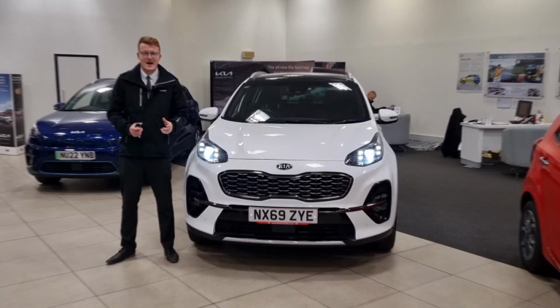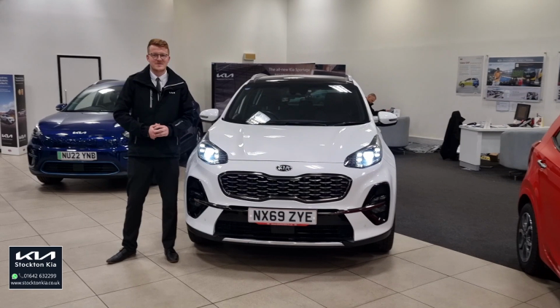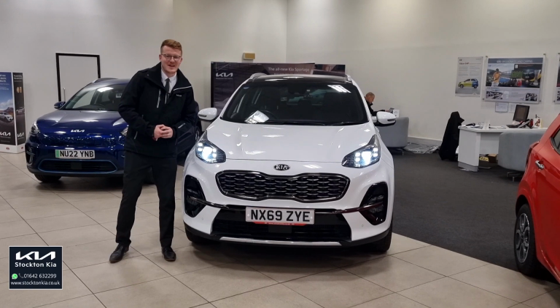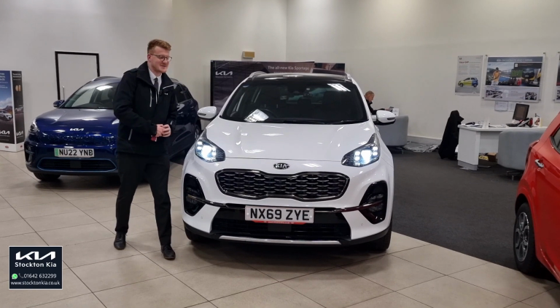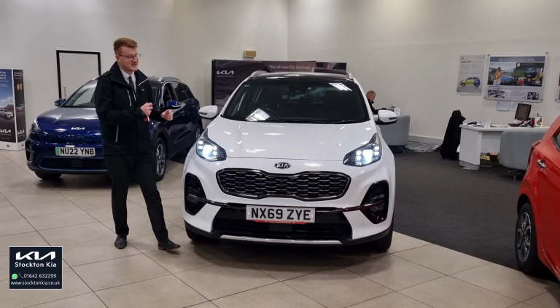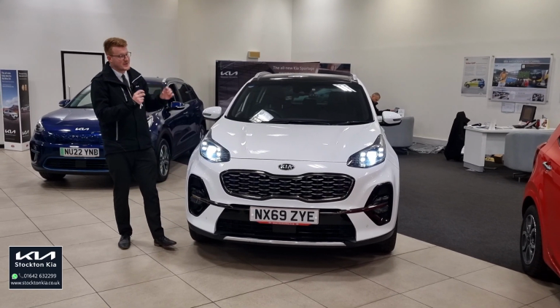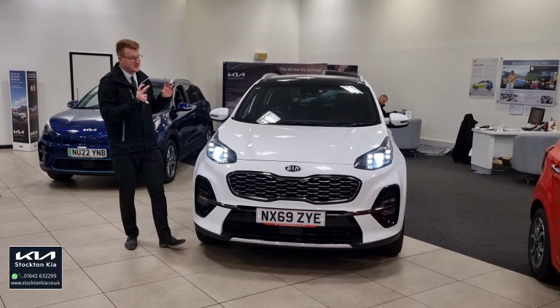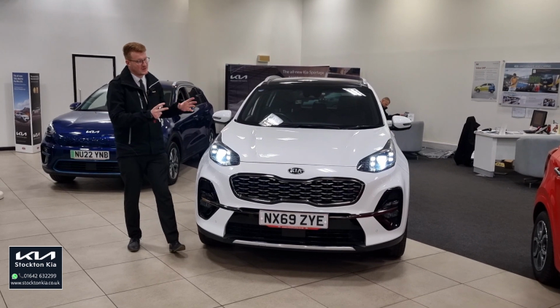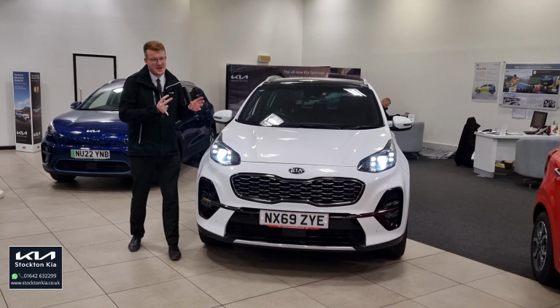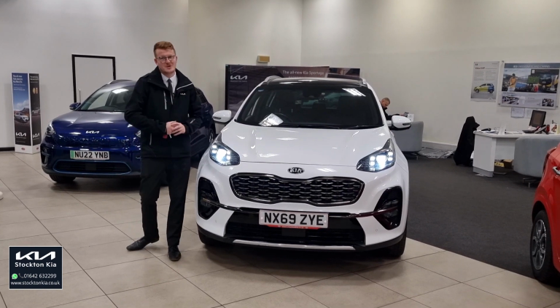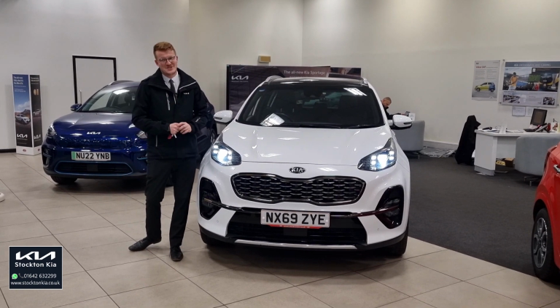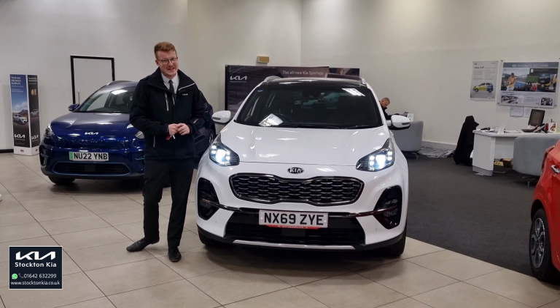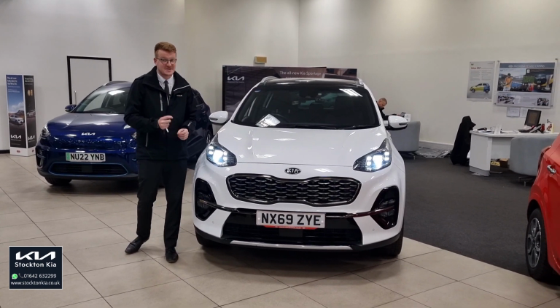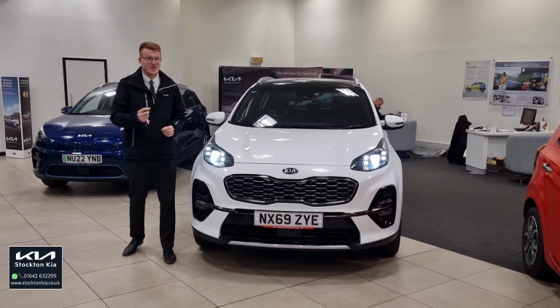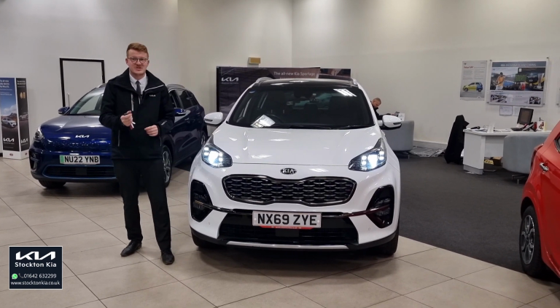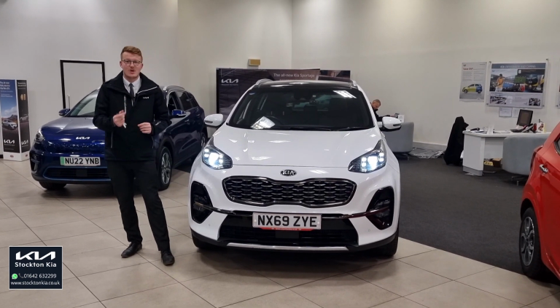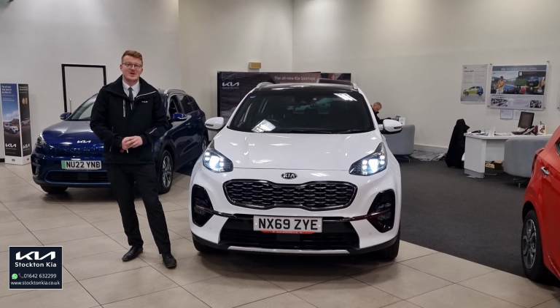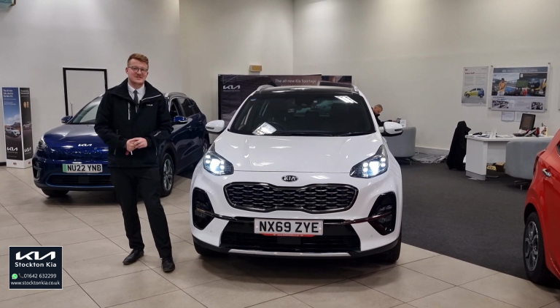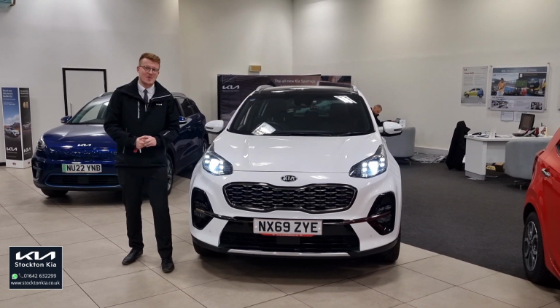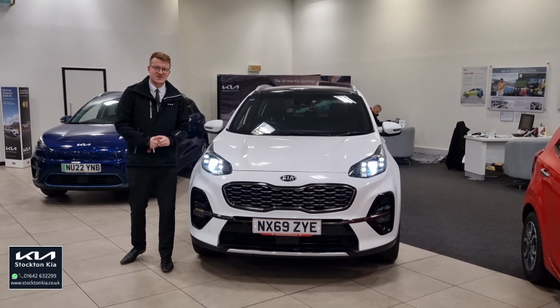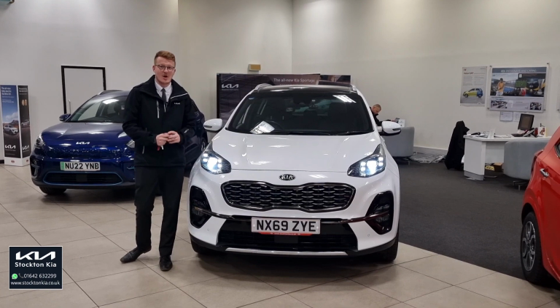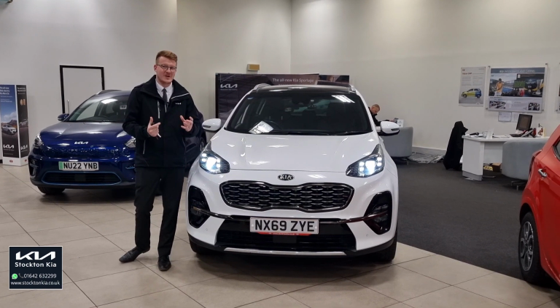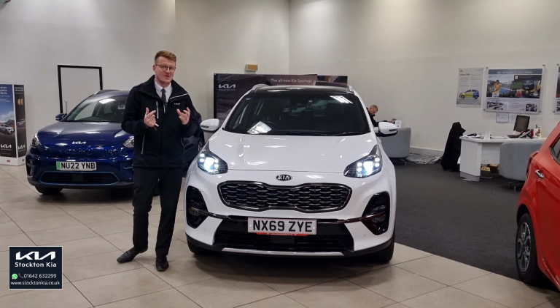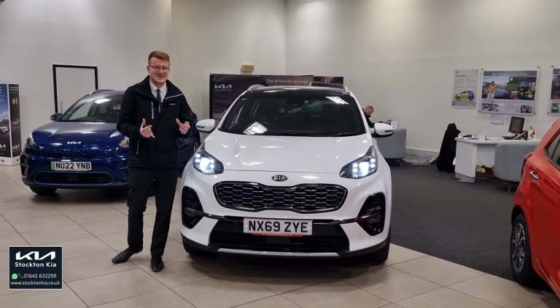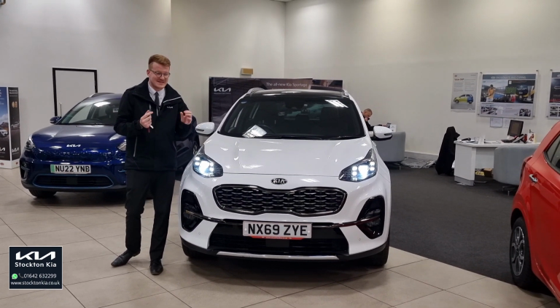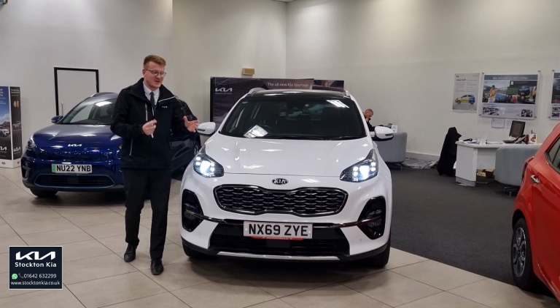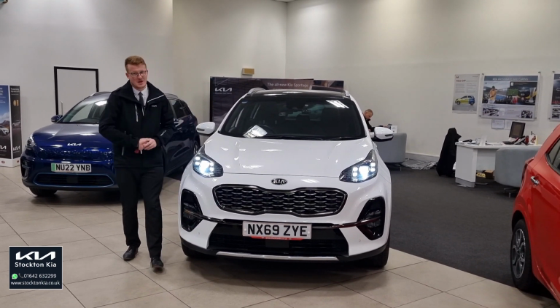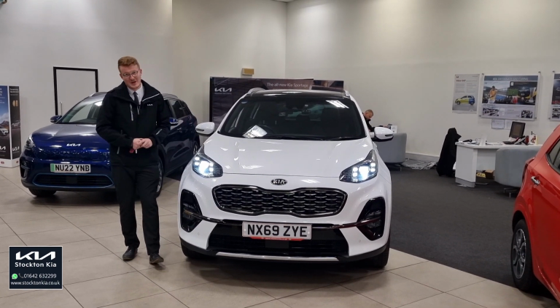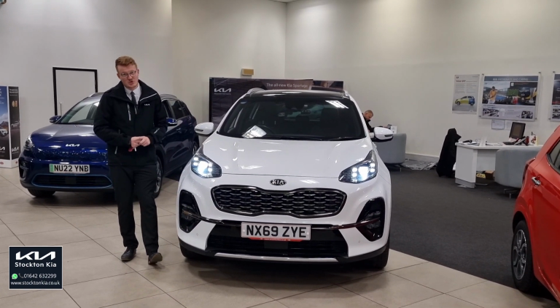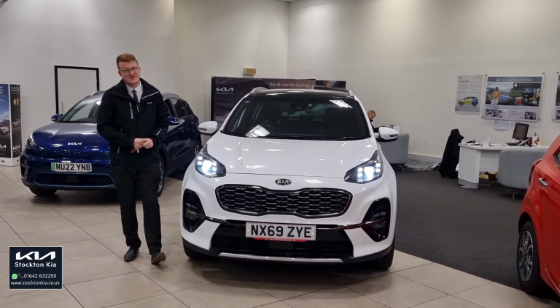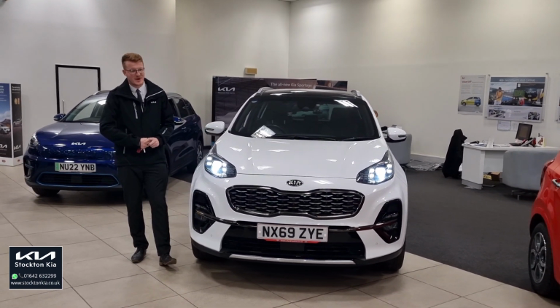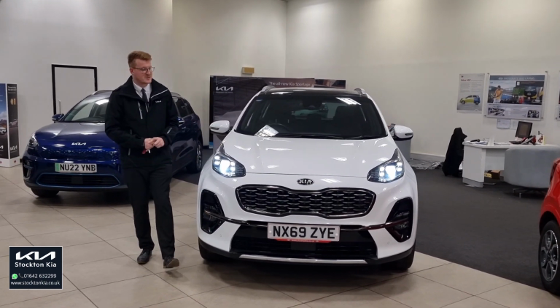Hi, welcome to Stockton Kia. So we've got something very special — it's this beautiful Kia Sportage GT Line. It's the top of the range, the 1.6 turbo petrol all-wheel drive automatic. So 7-speed auto with 174 brake horsepower.